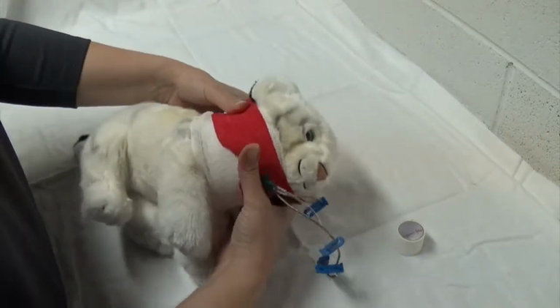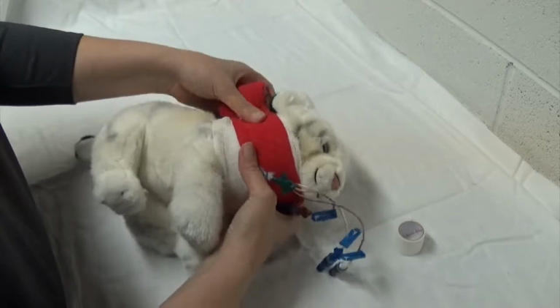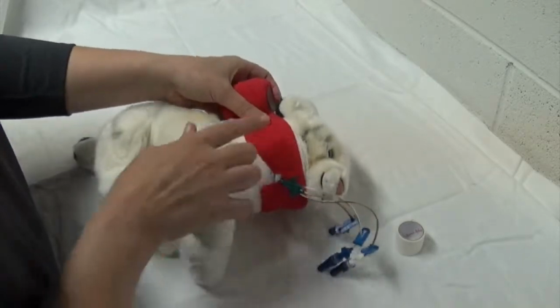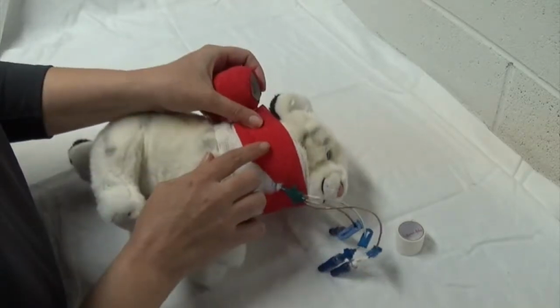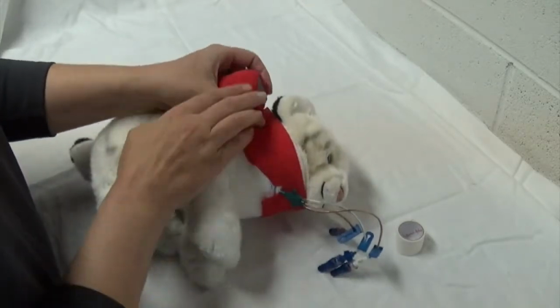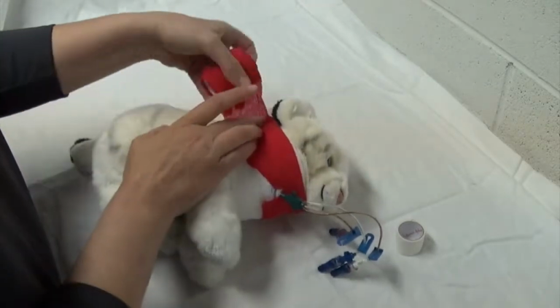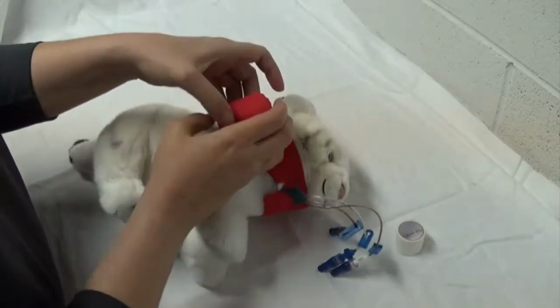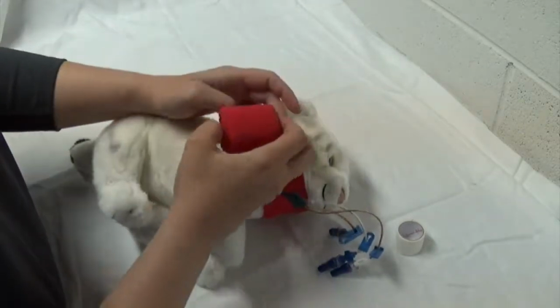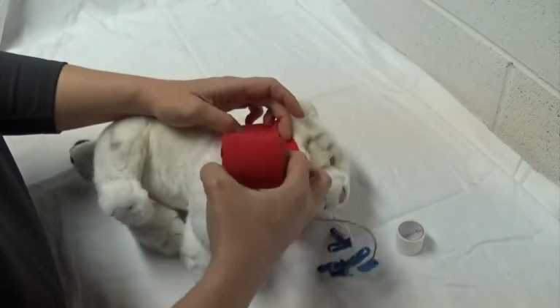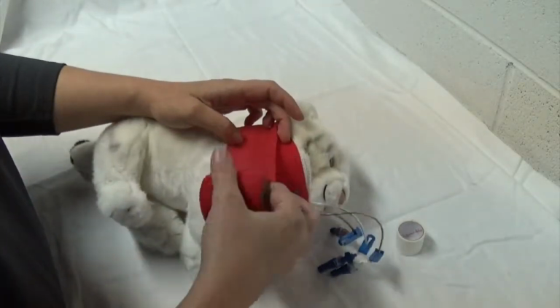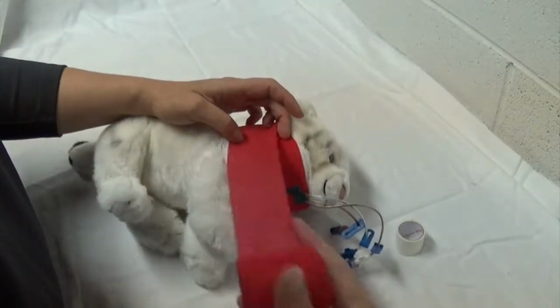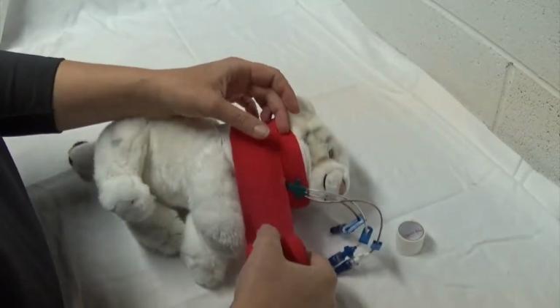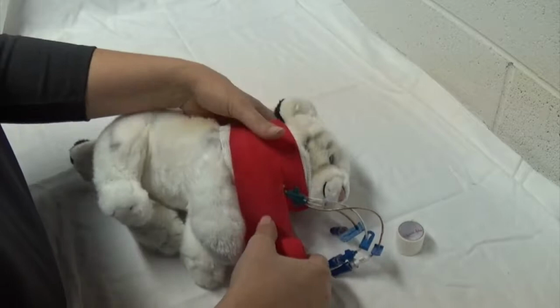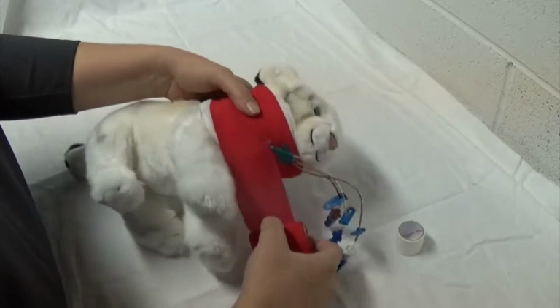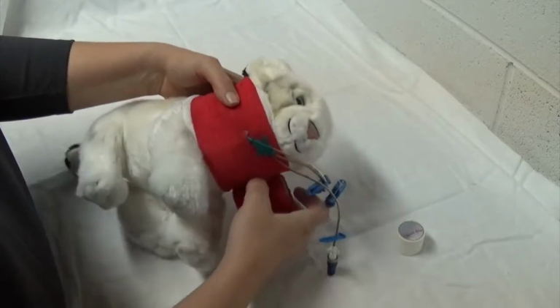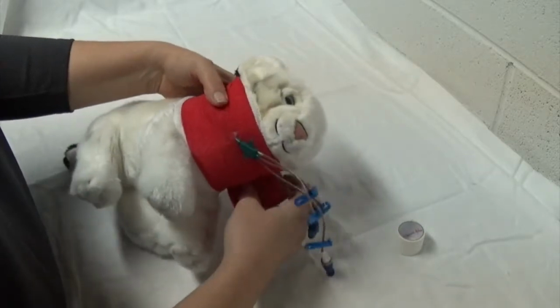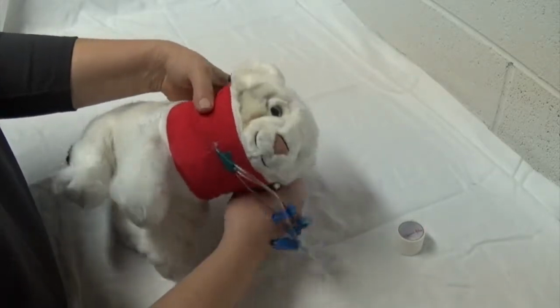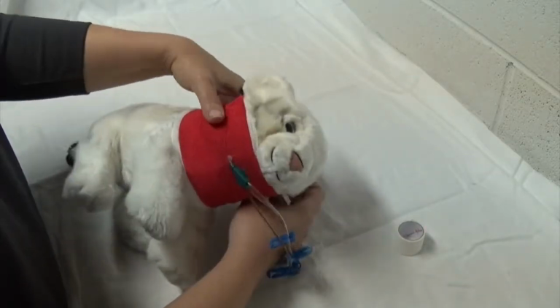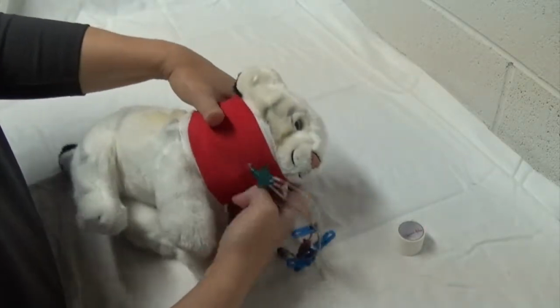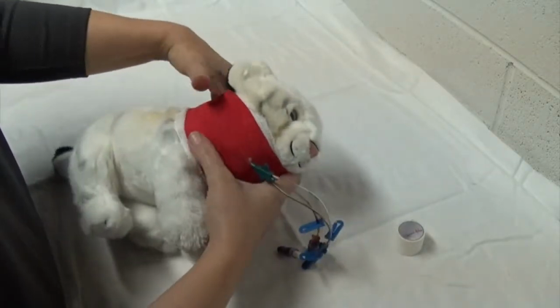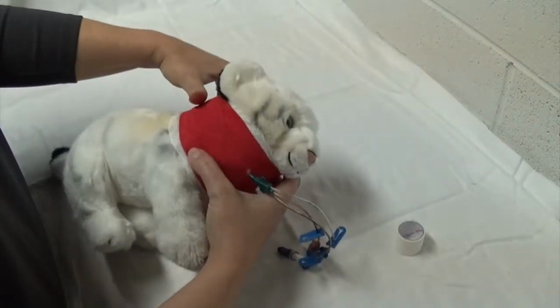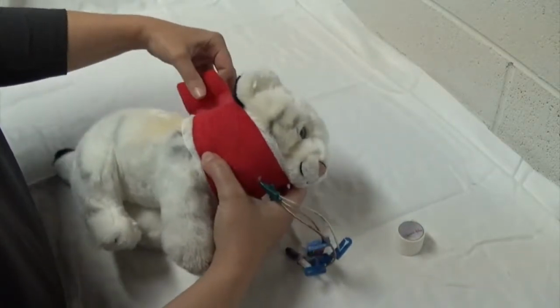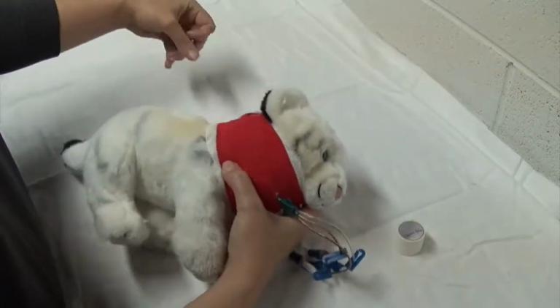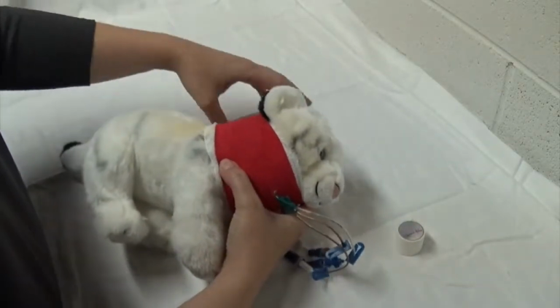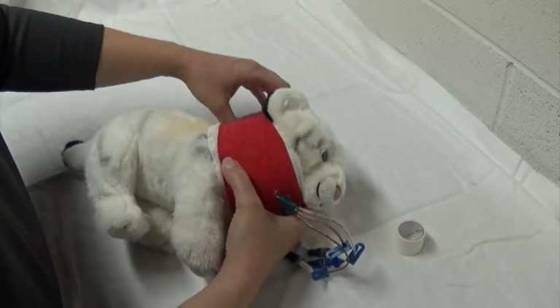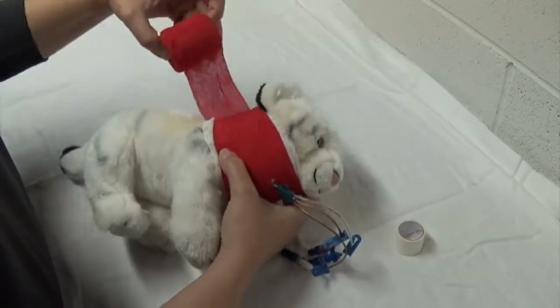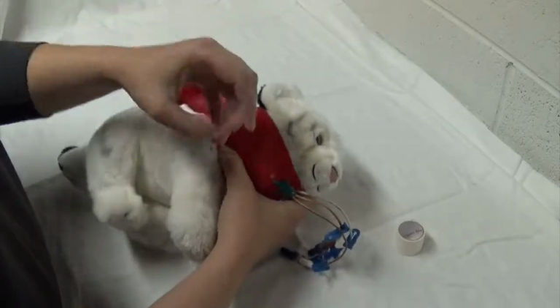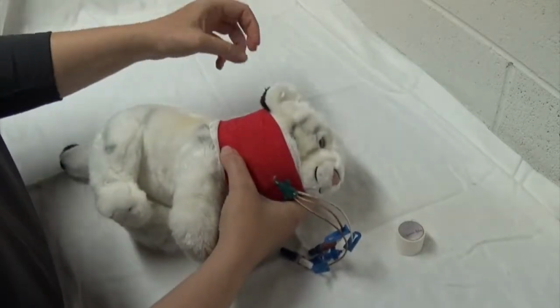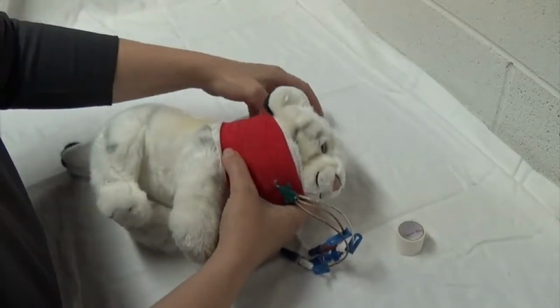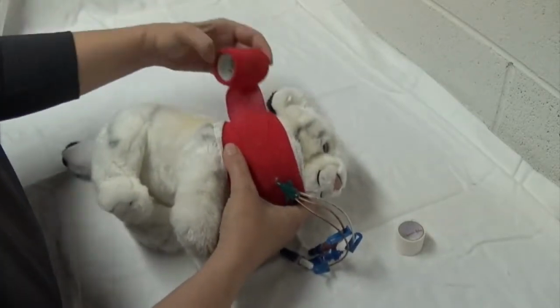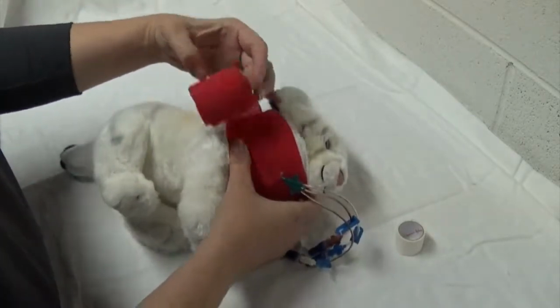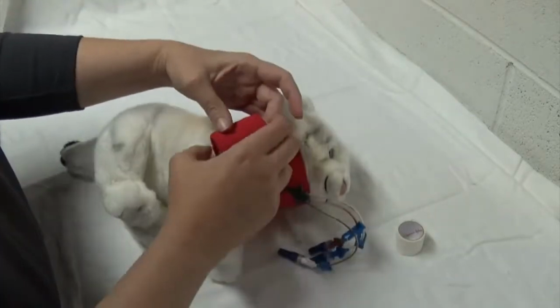As you can see, I'm making squares — not lines — on the vet wrap, still crossing over just like I would with any other bandaging, but making sure it is not a pressure wrap.